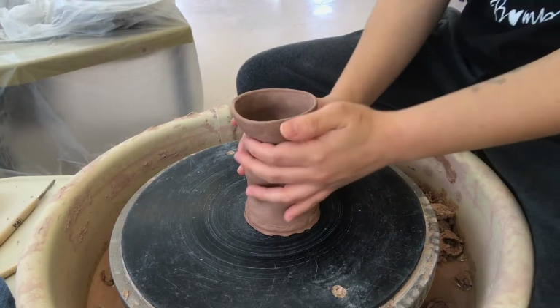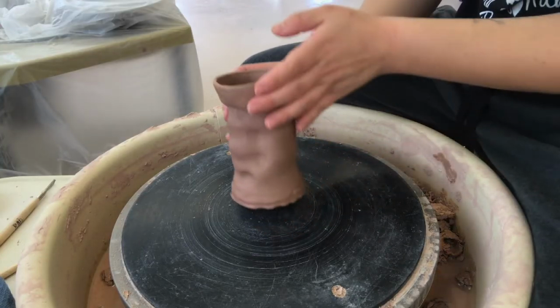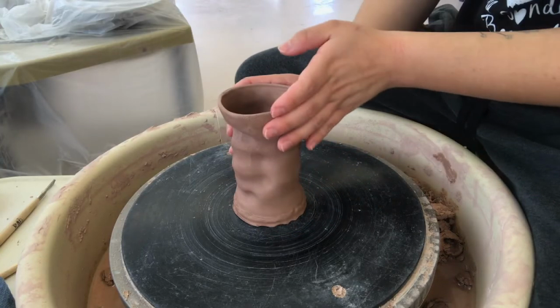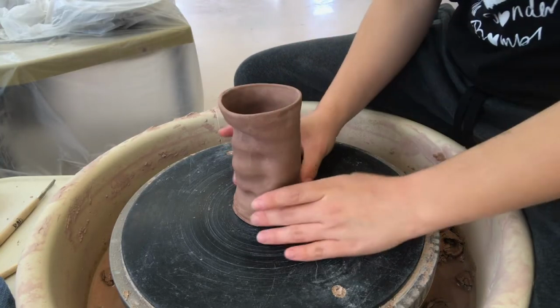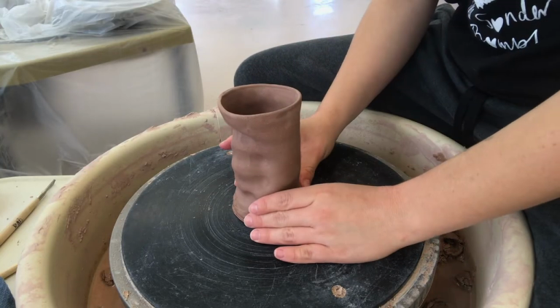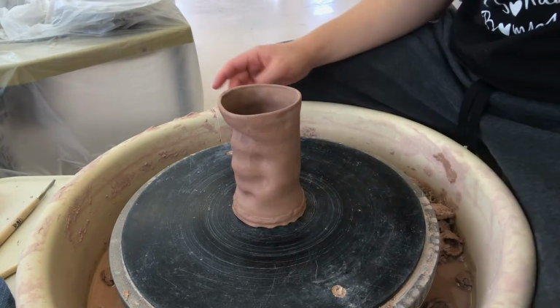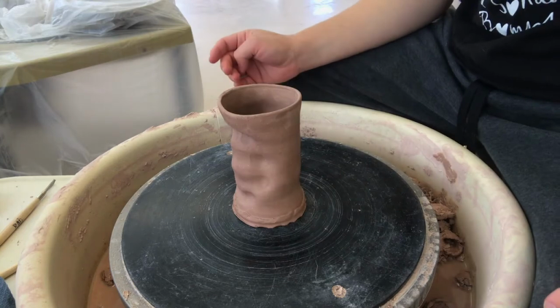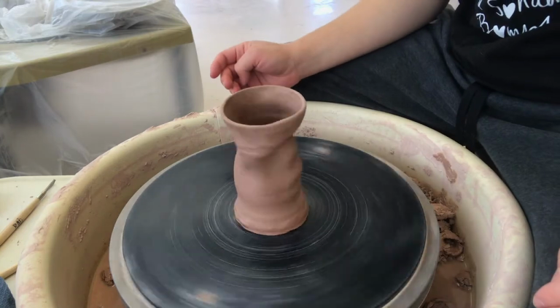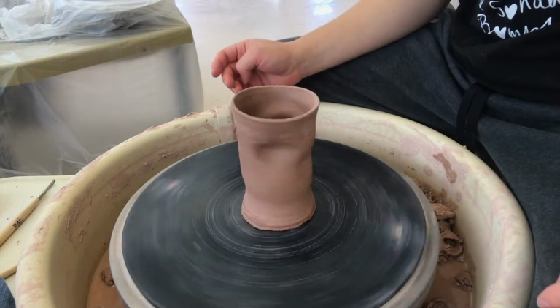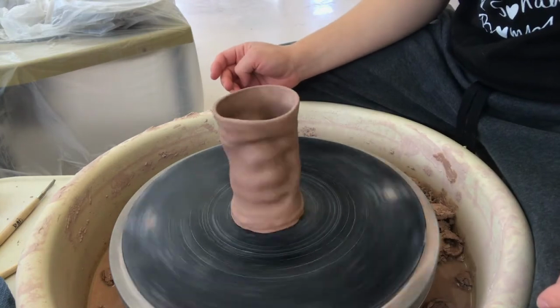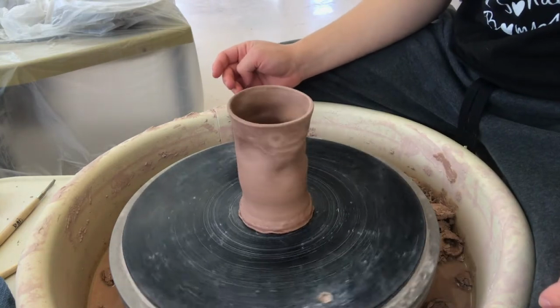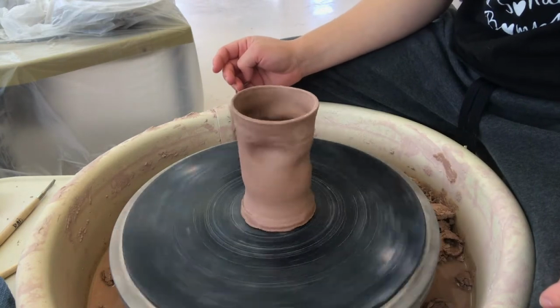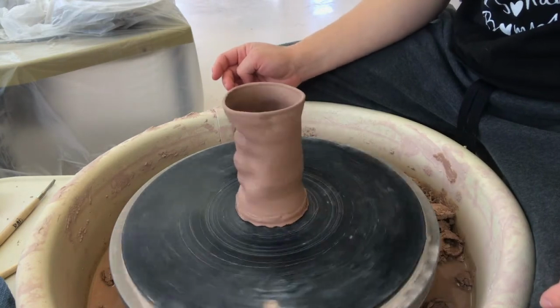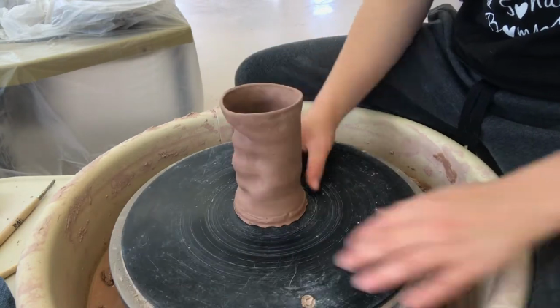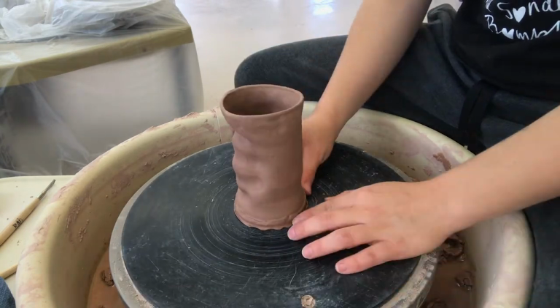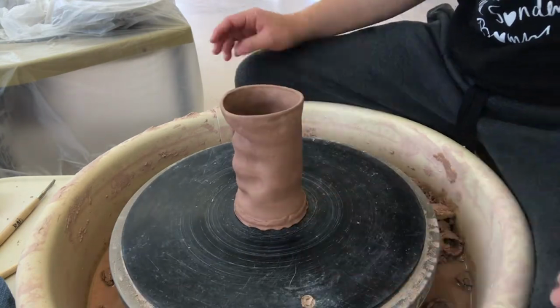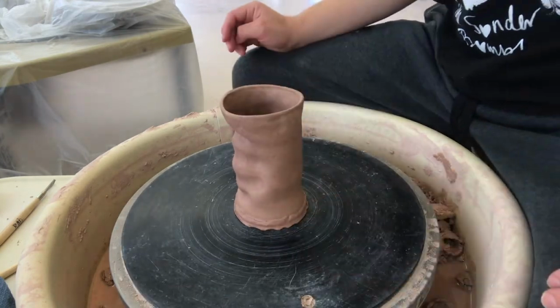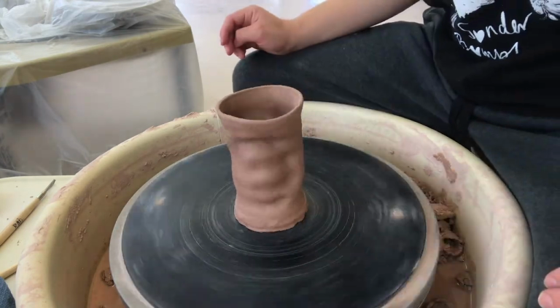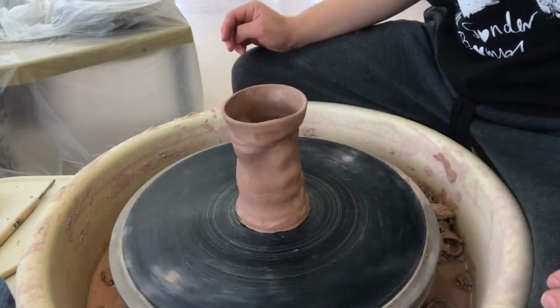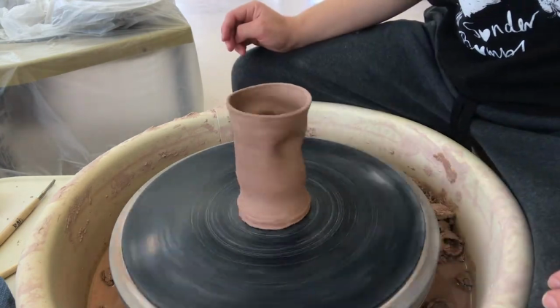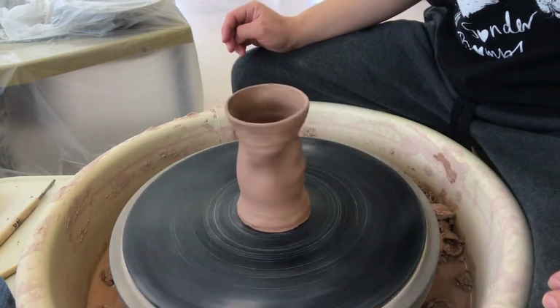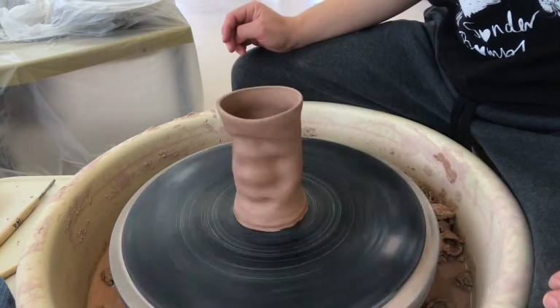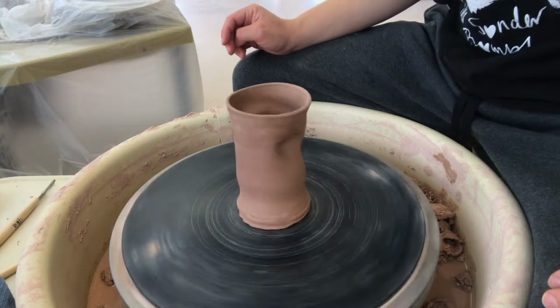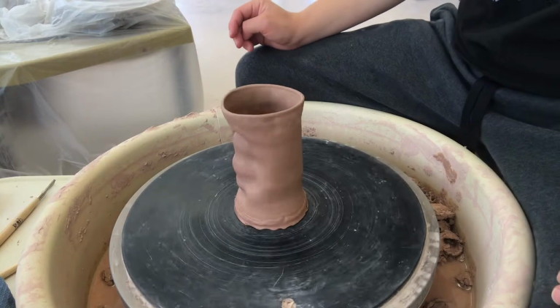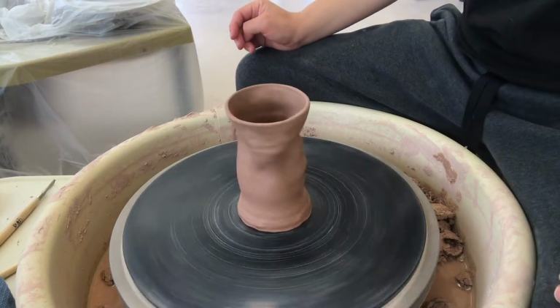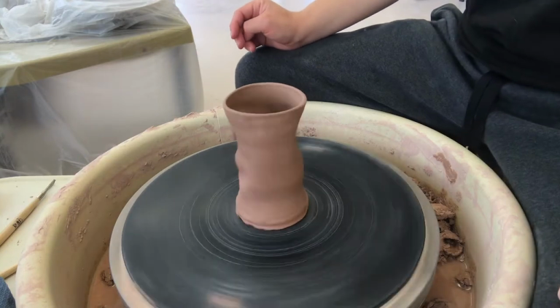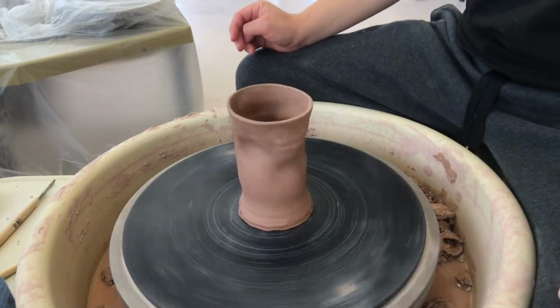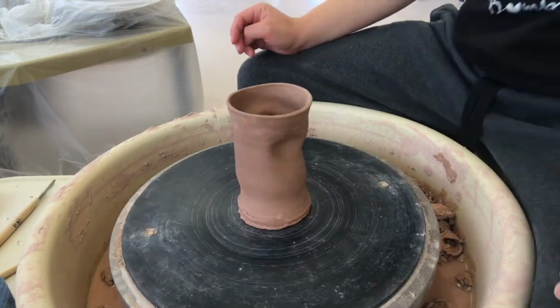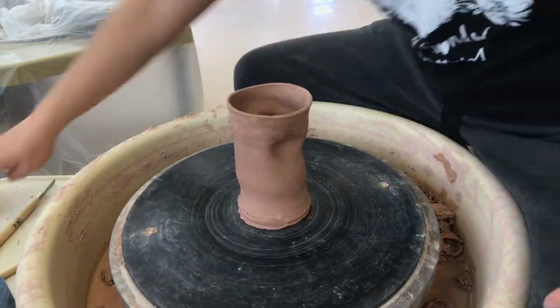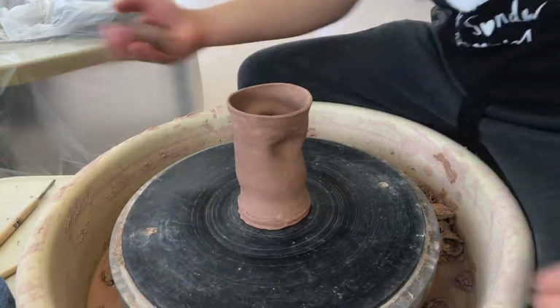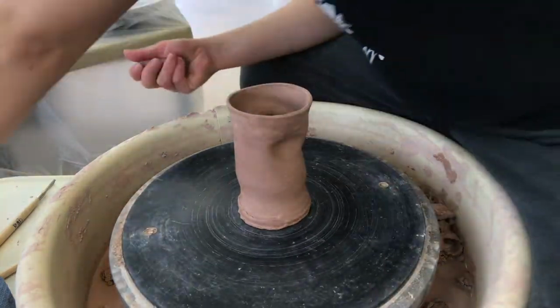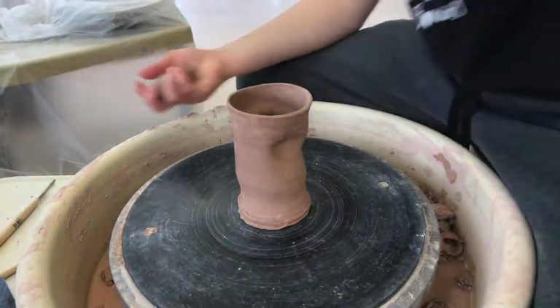All right, let's get started. First thing you want to do is try to center your cup on the wheel as best you can. This is a little tricky because of the wonky shape we've got going on here, but just get as close as you can.